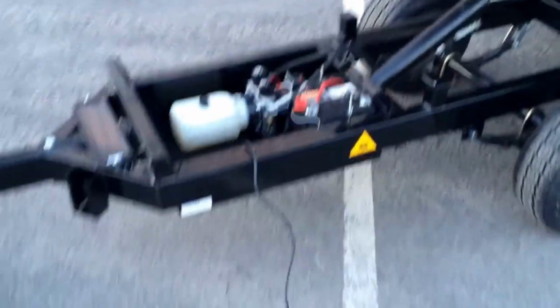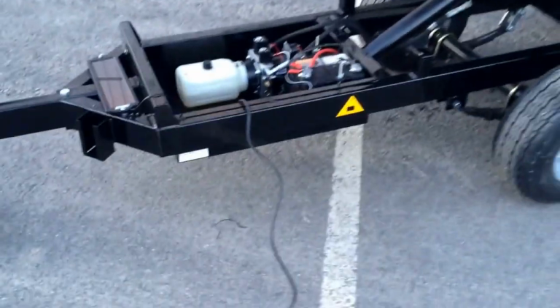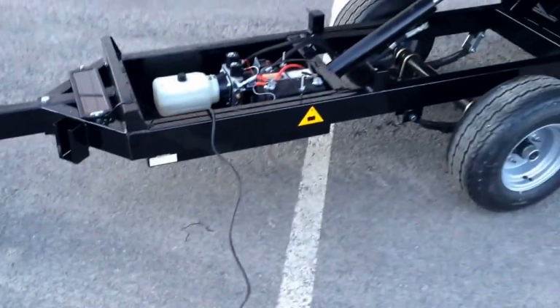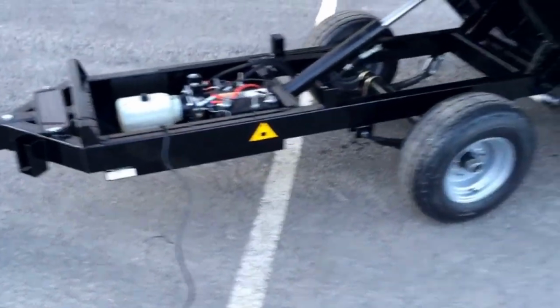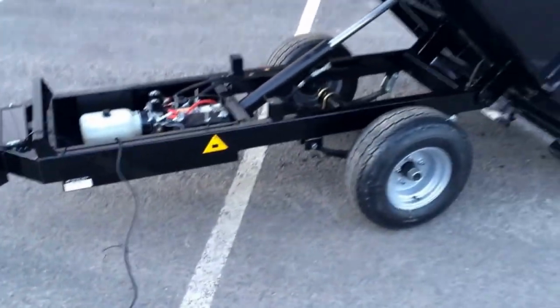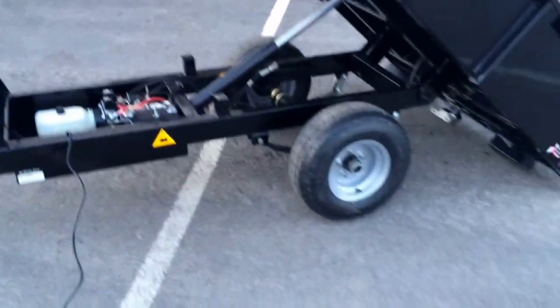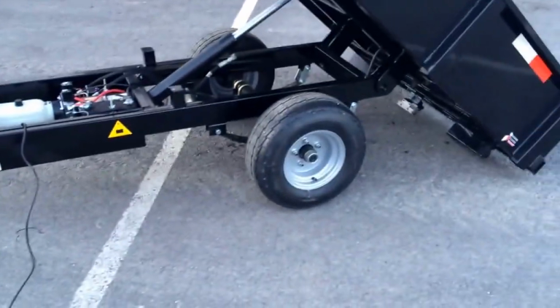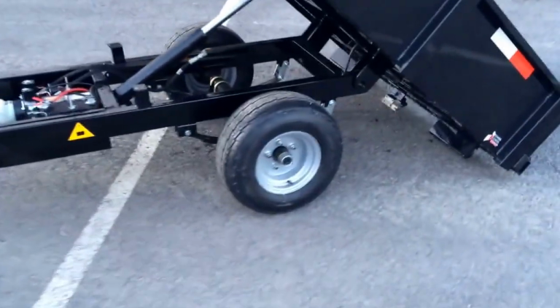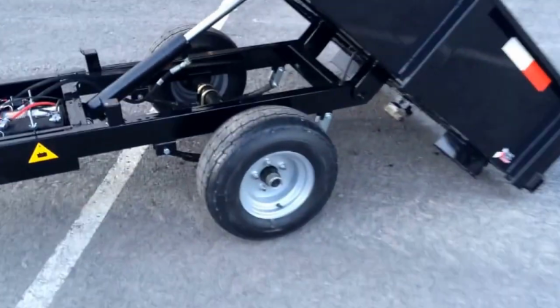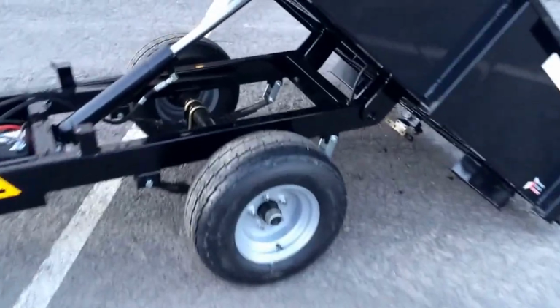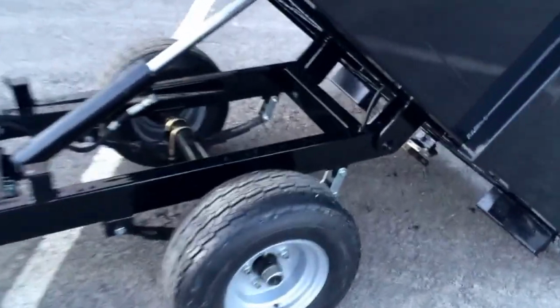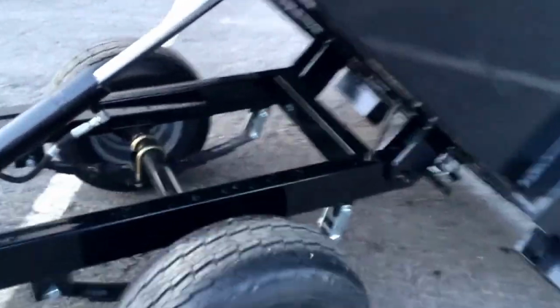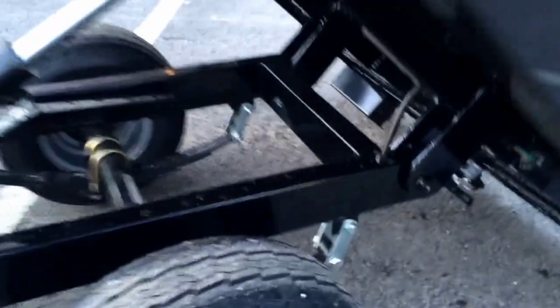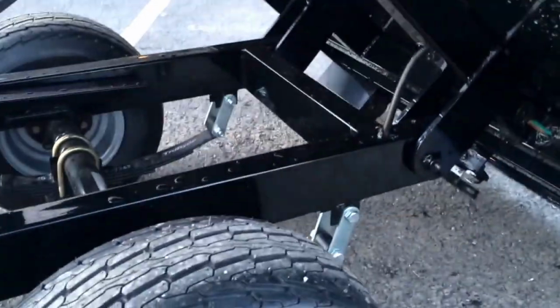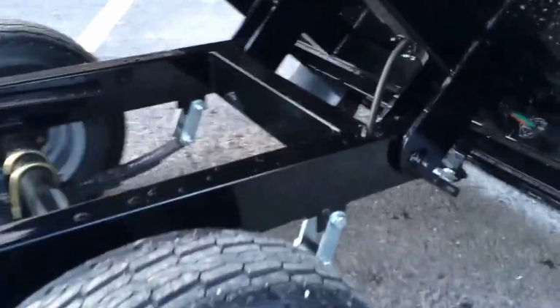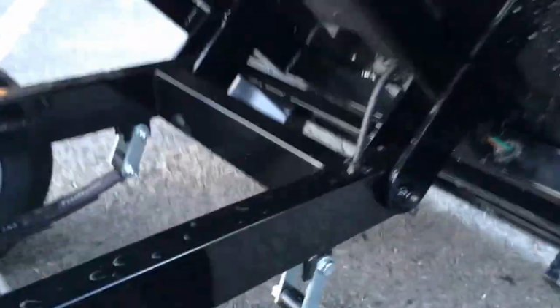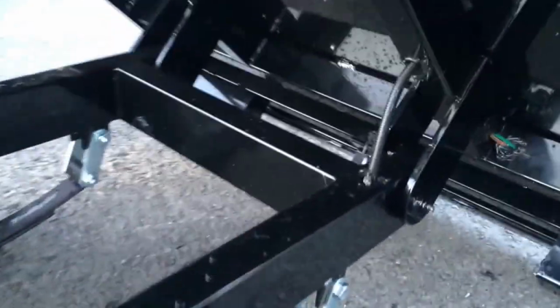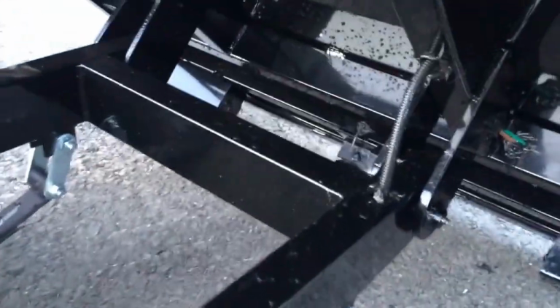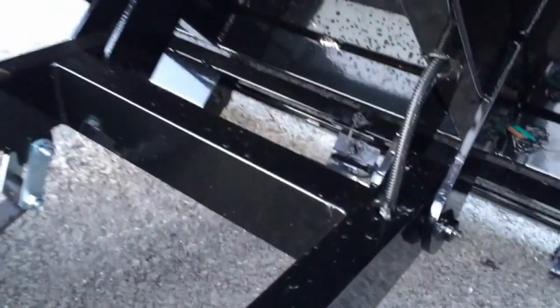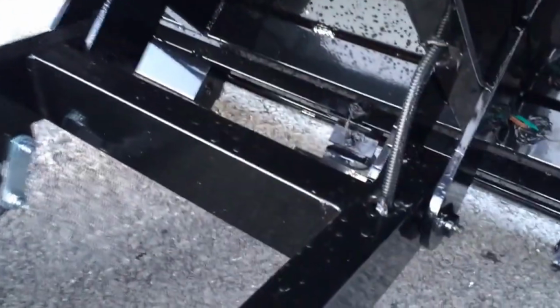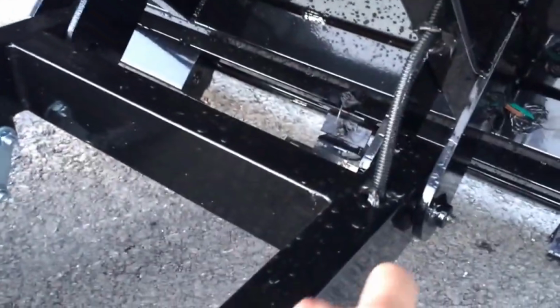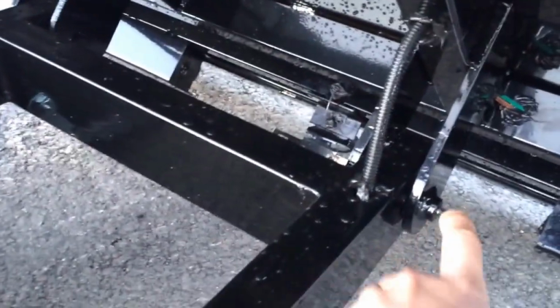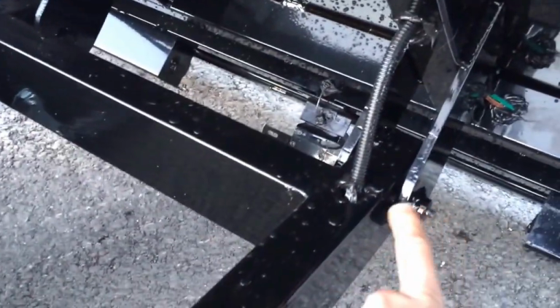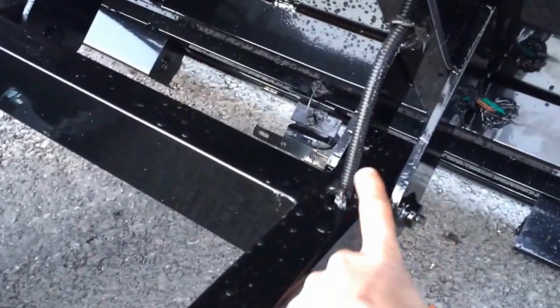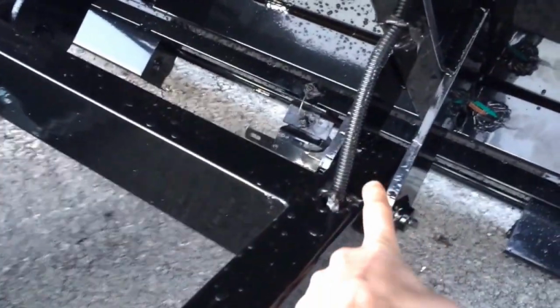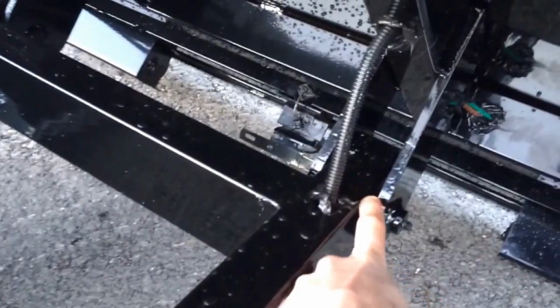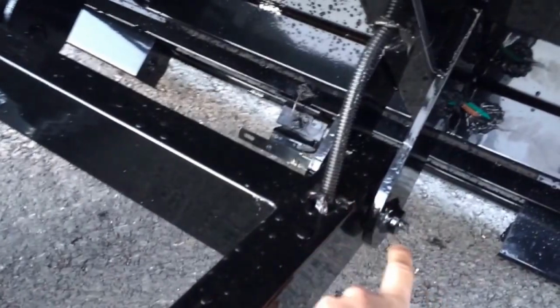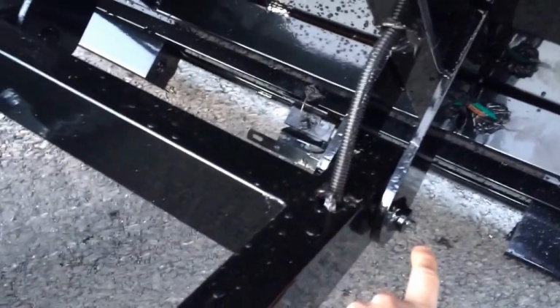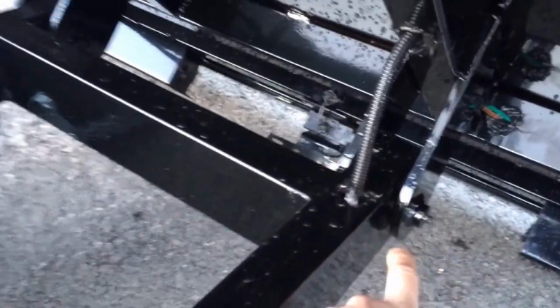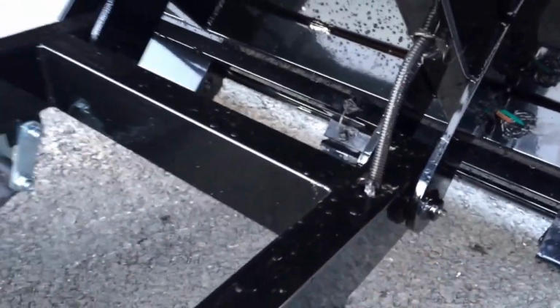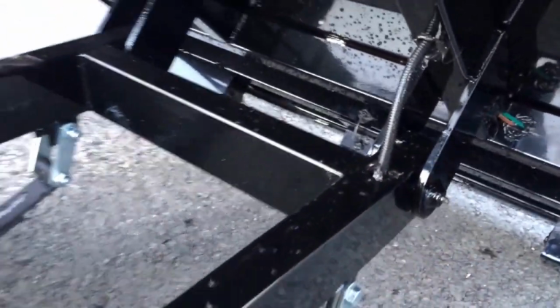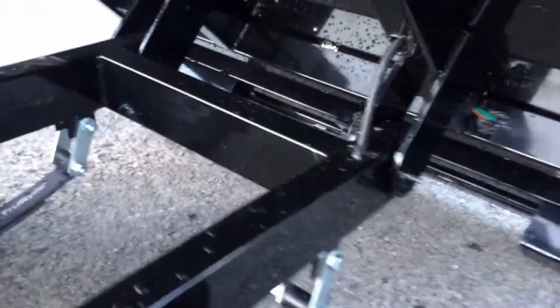It gives you a little bit of space so you can store your cord when you're not using it. The trailer has a lot of the same features as the larger Short Track dumps — it's got a pretty large hinge with a grease fitting on it.